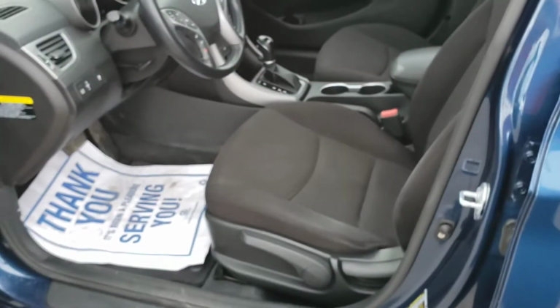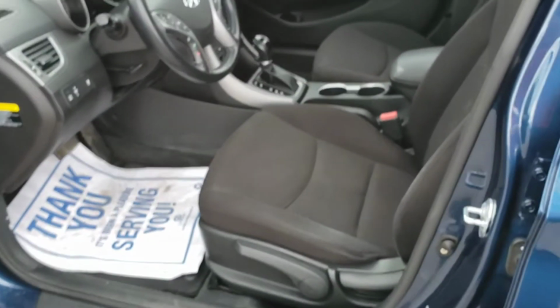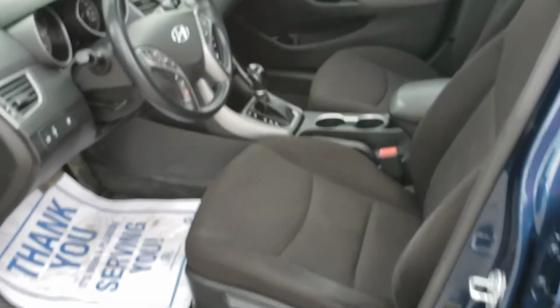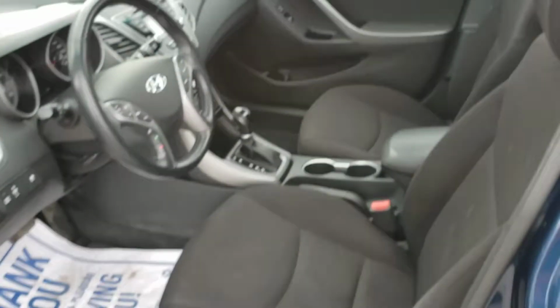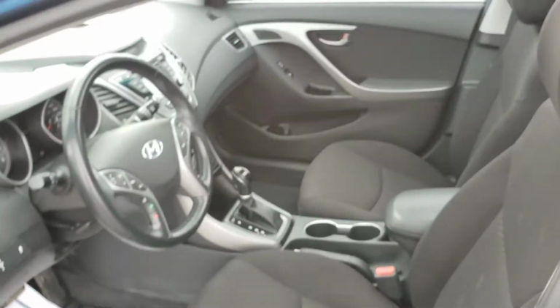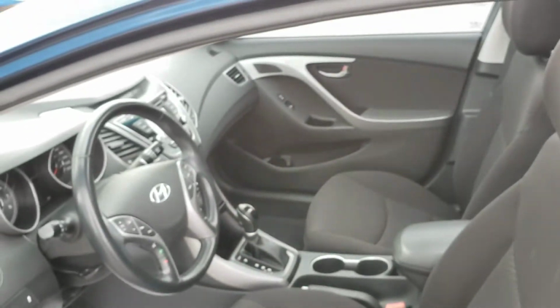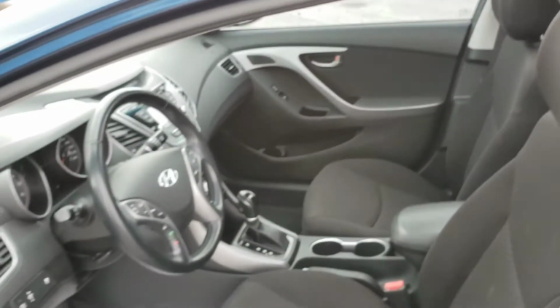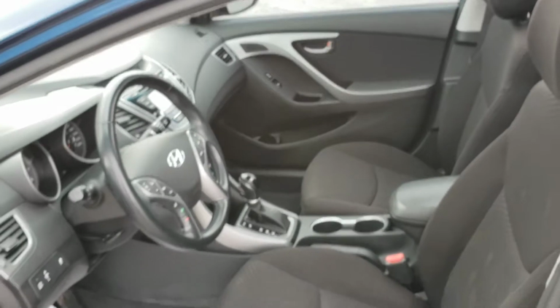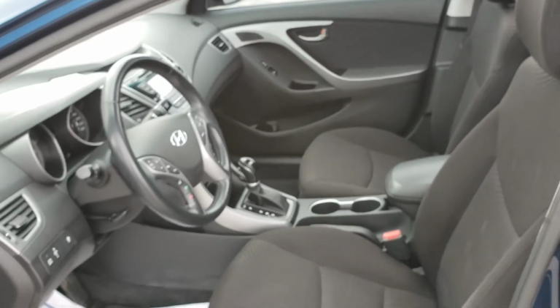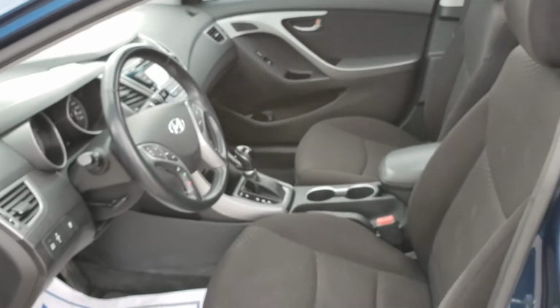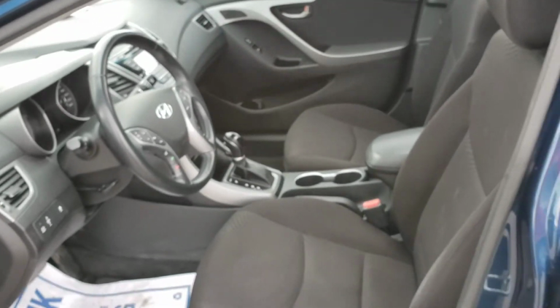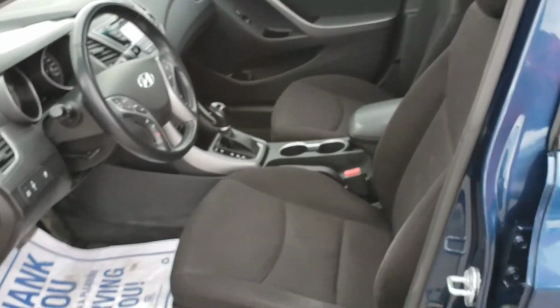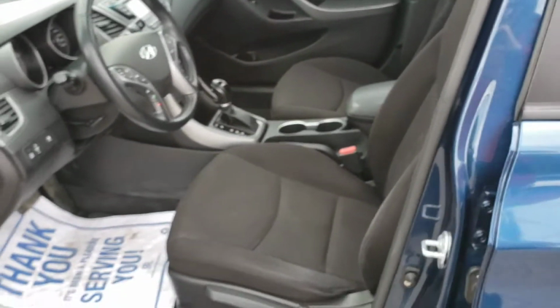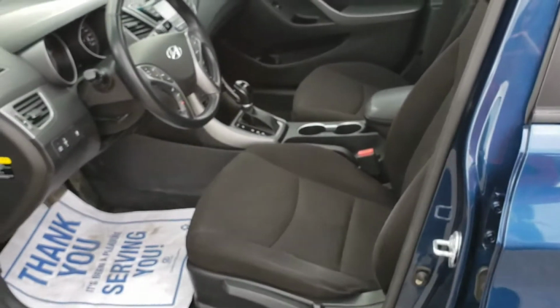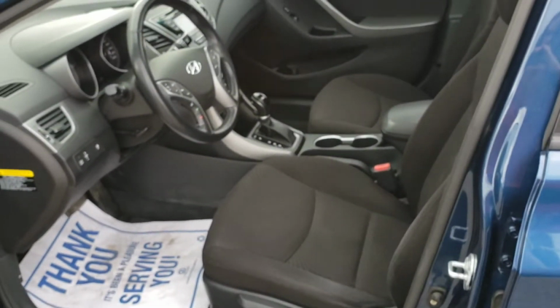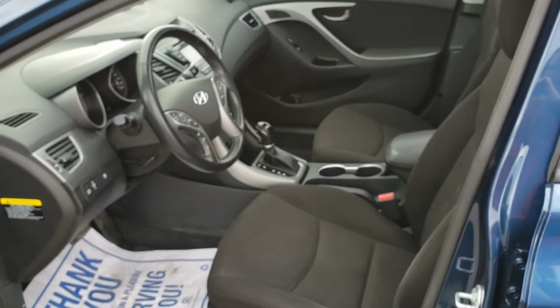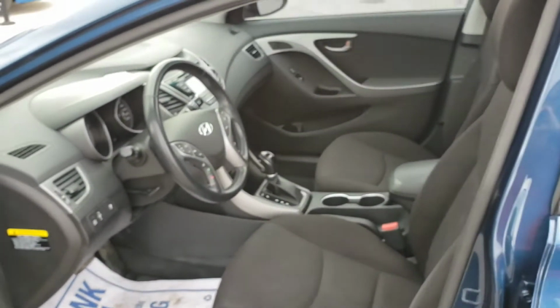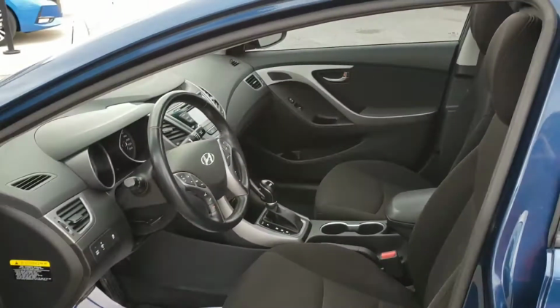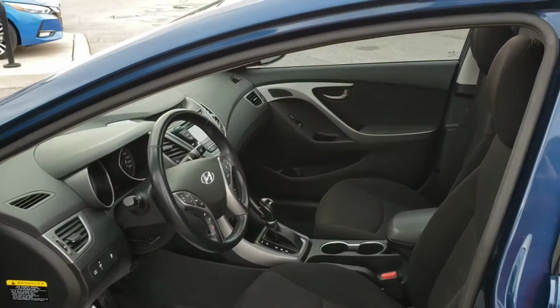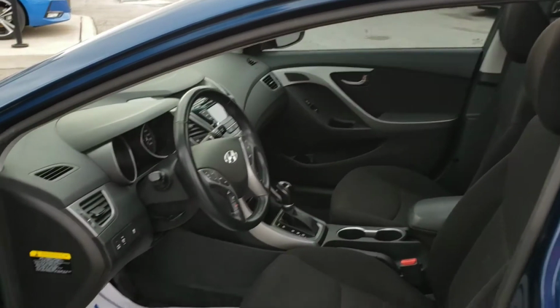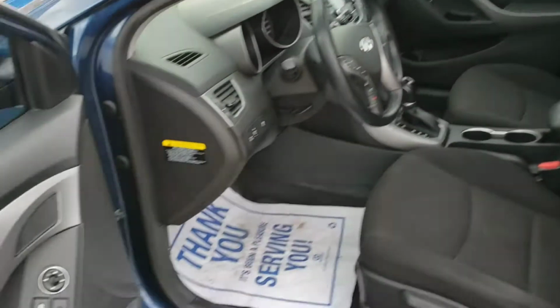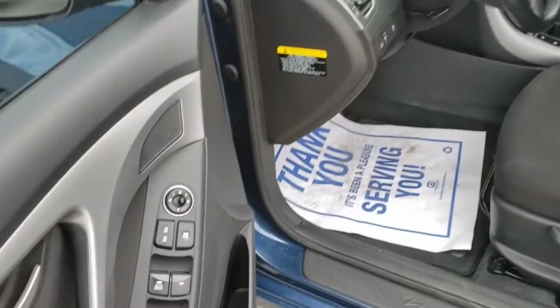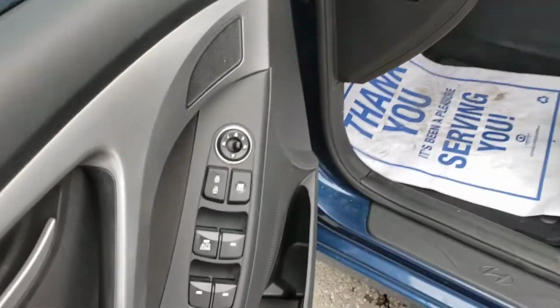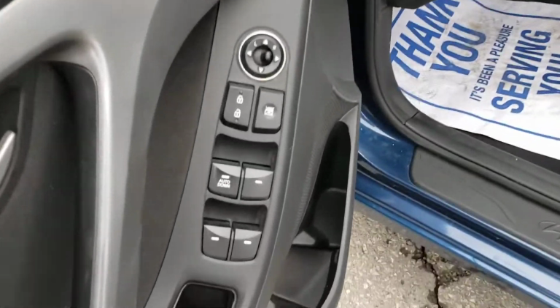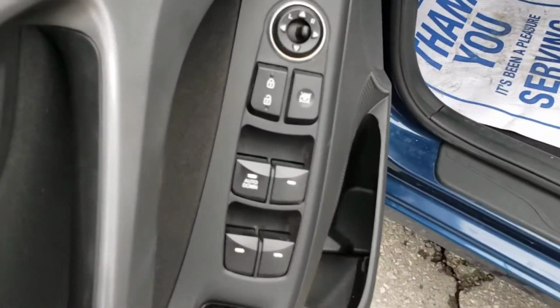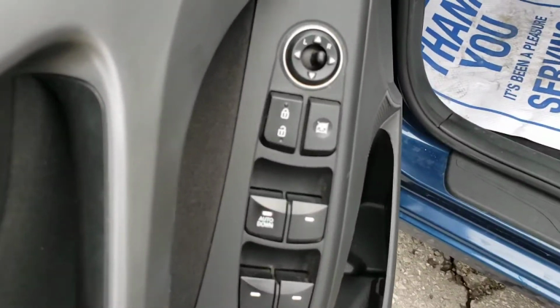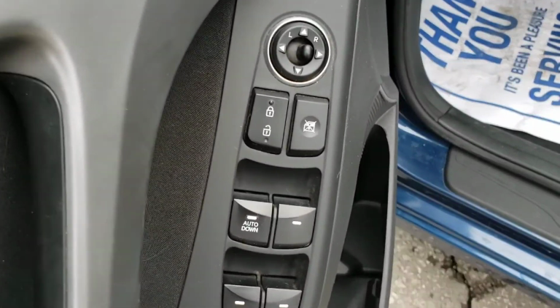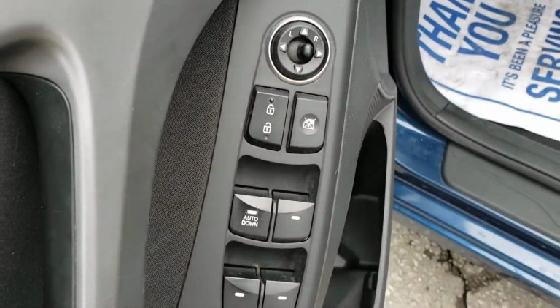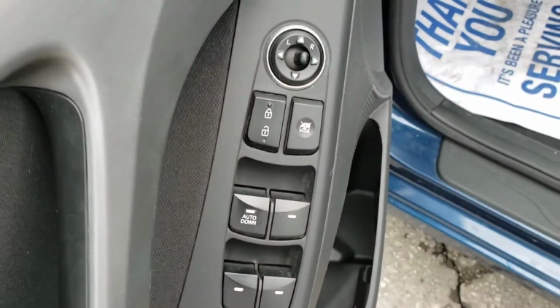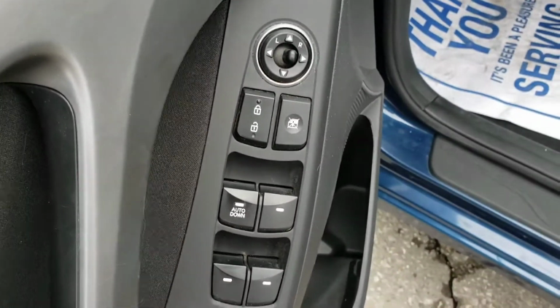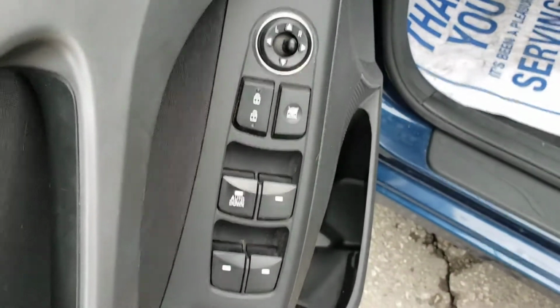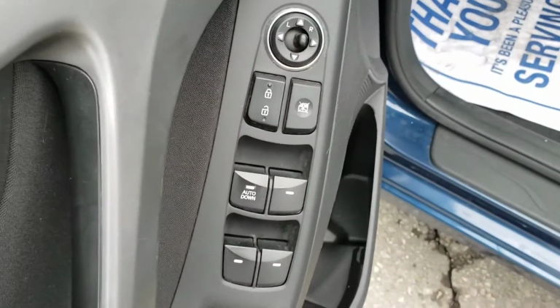It's going to take a moment to show you inside before I head in, just to get an overall view of everything. So we're going to start on this side. Got your powered windows, mirrors, locks, and doors.